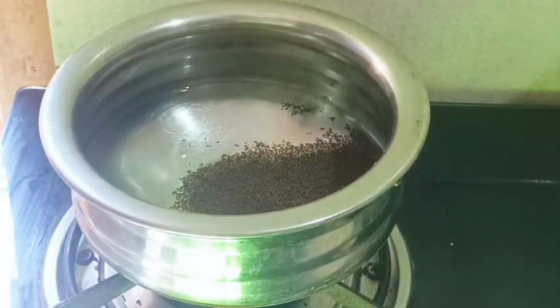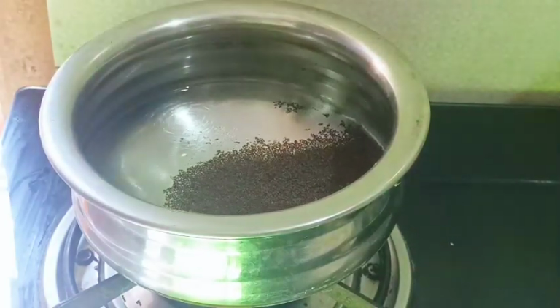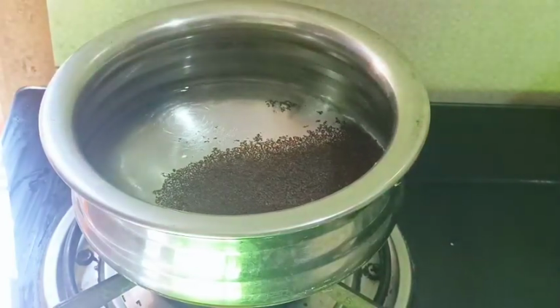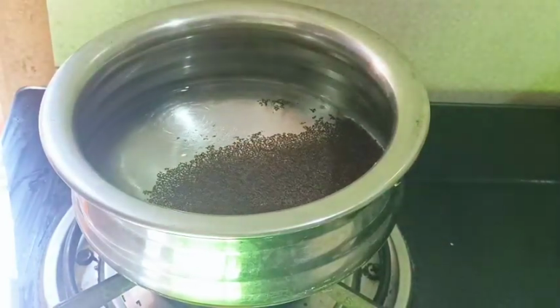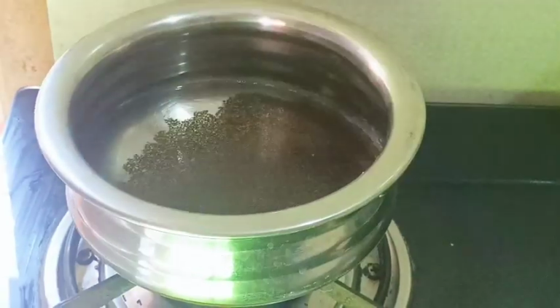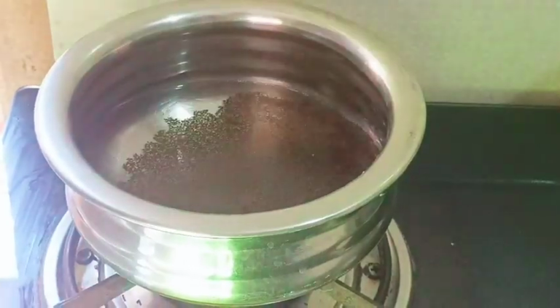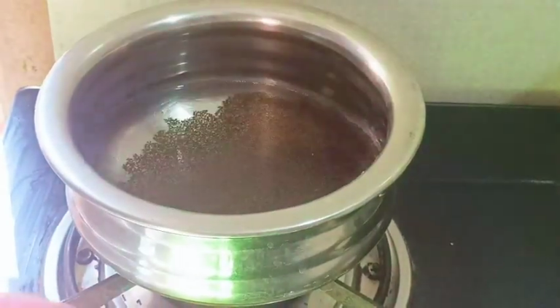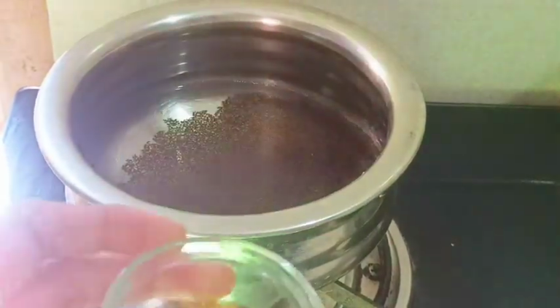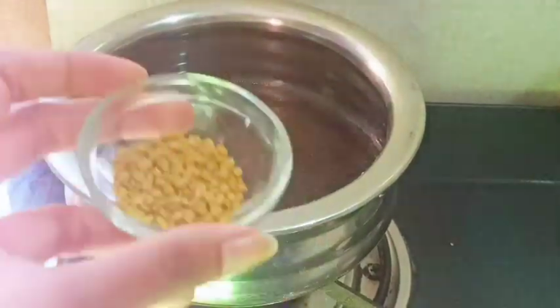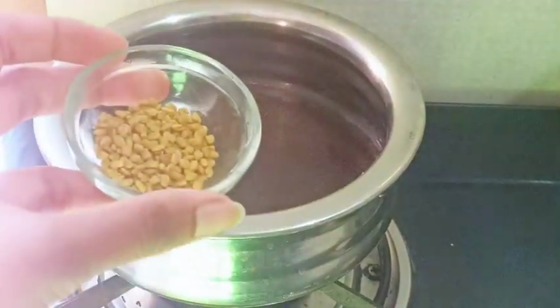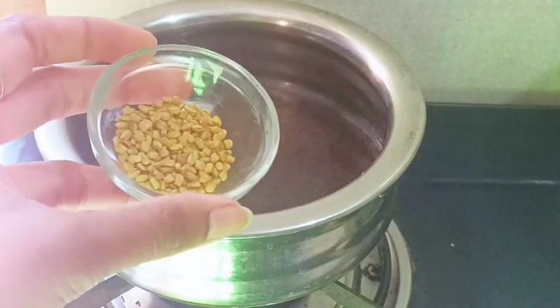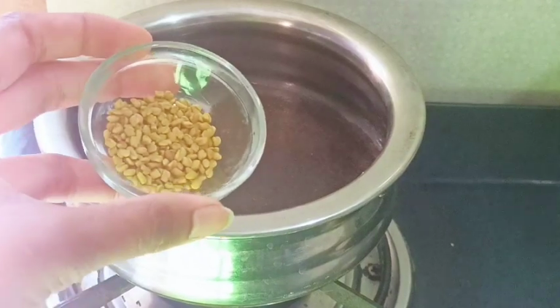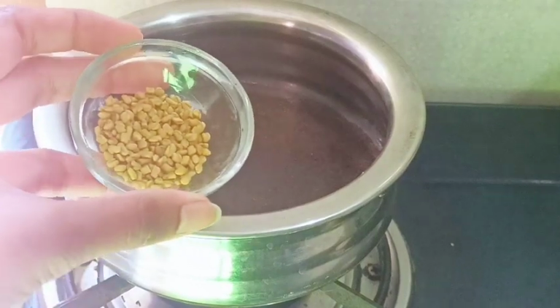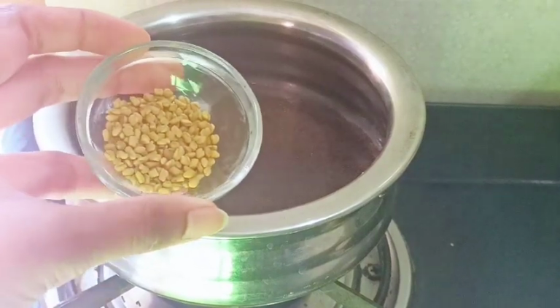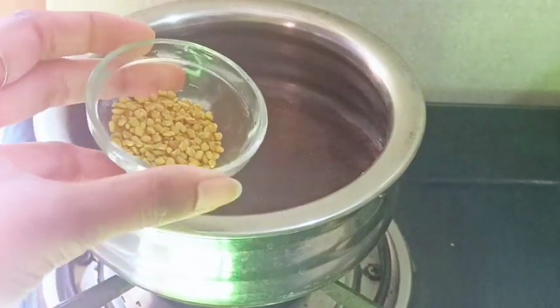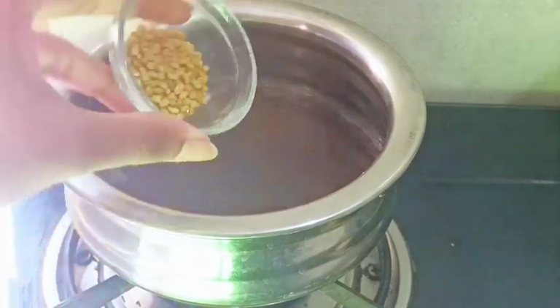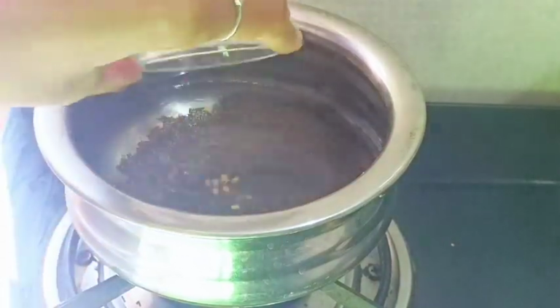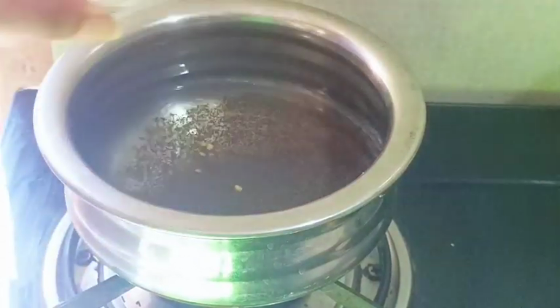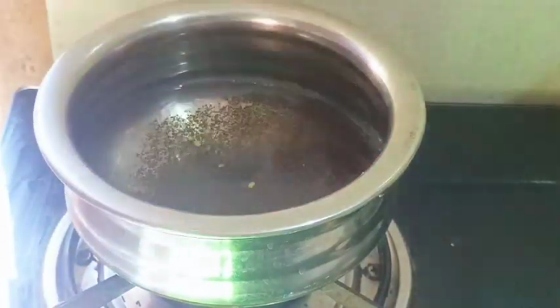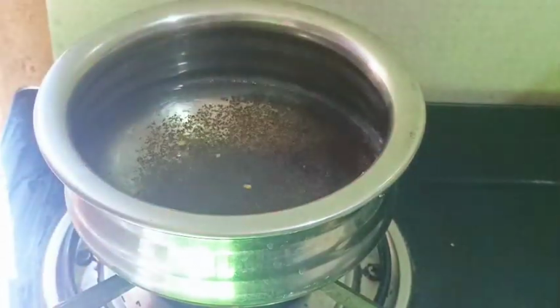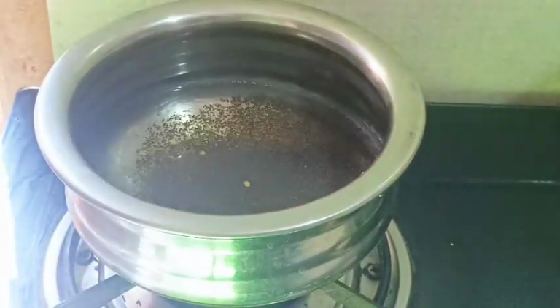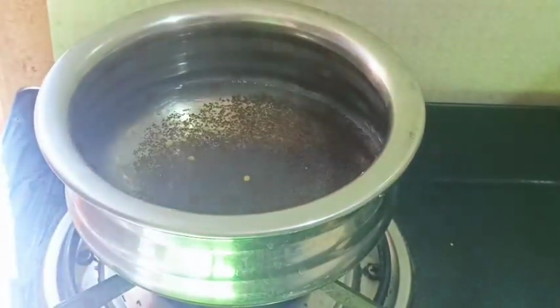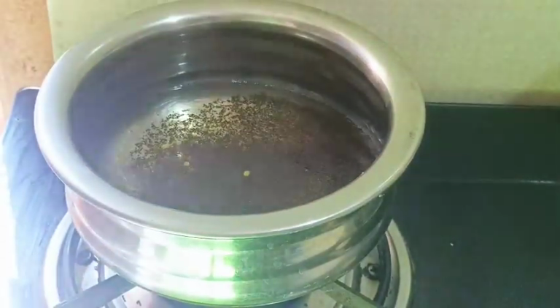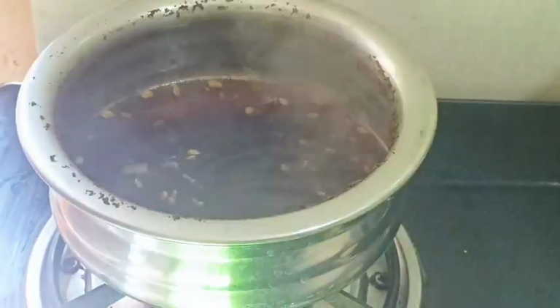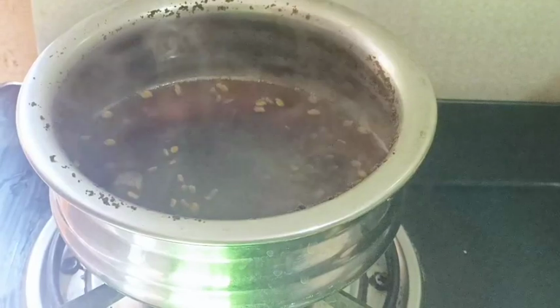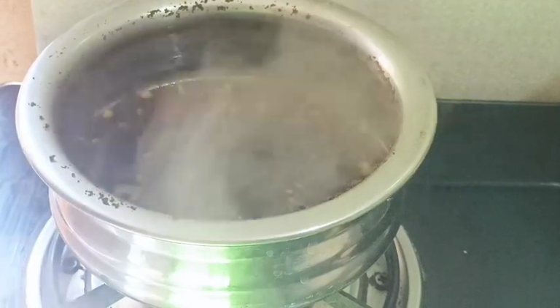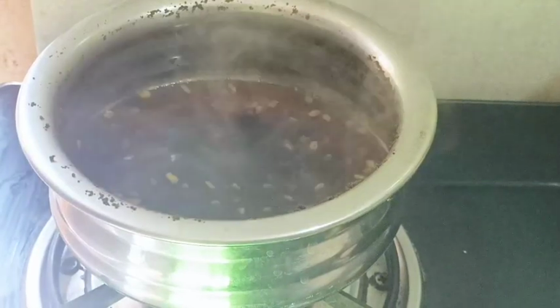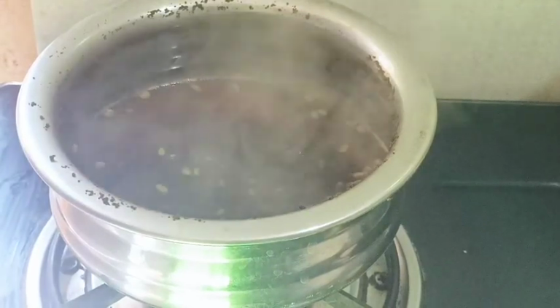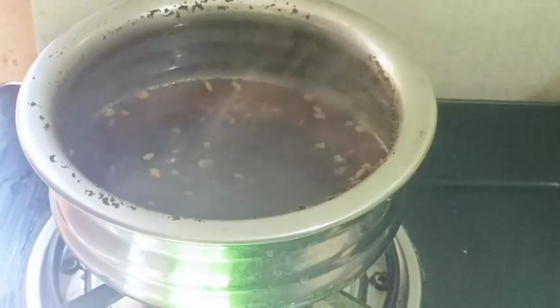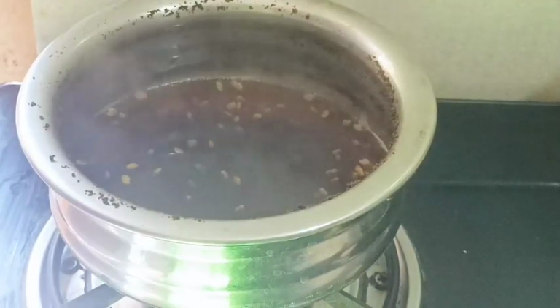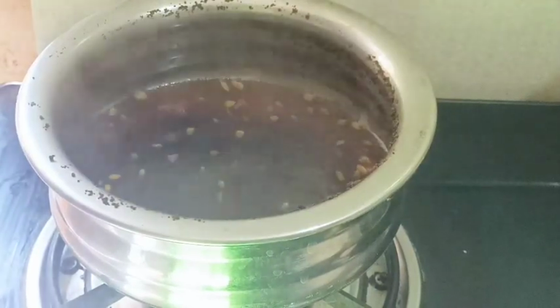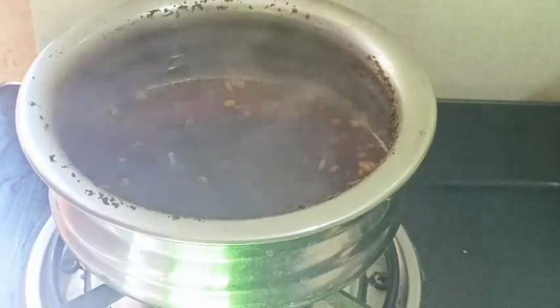Allow 1 teaspoon of tea powder. Add 1 teaspoon of tea powder with the same ingredients, and allow it for about 5 minutes.